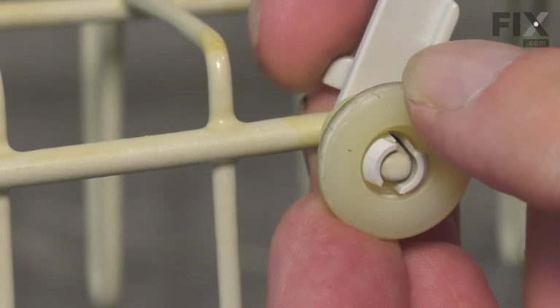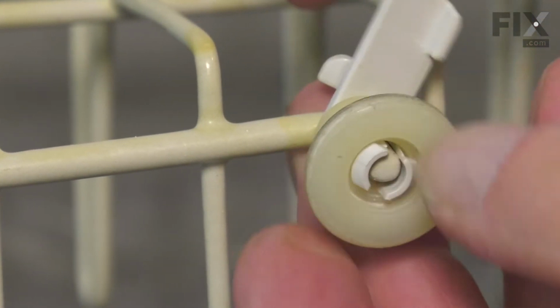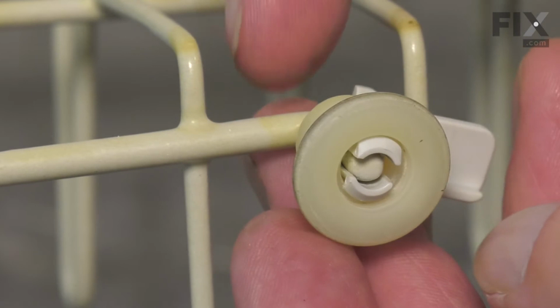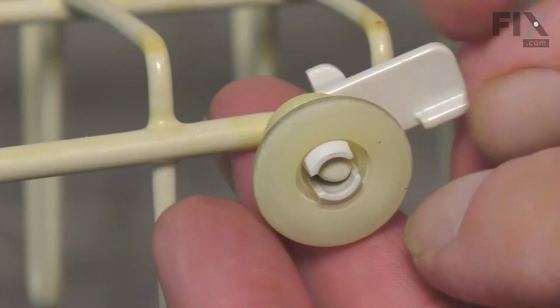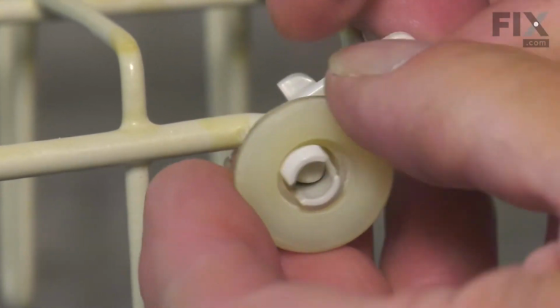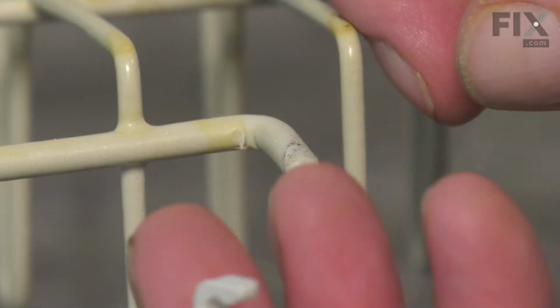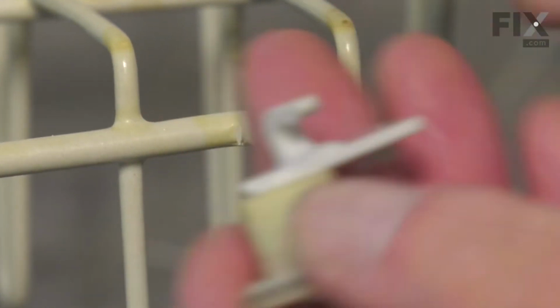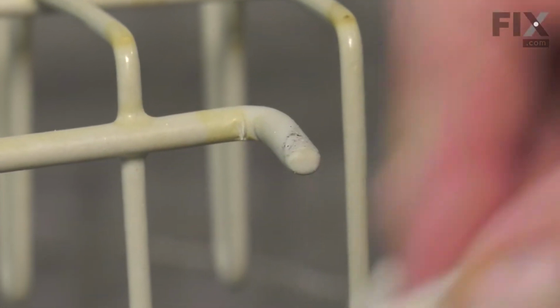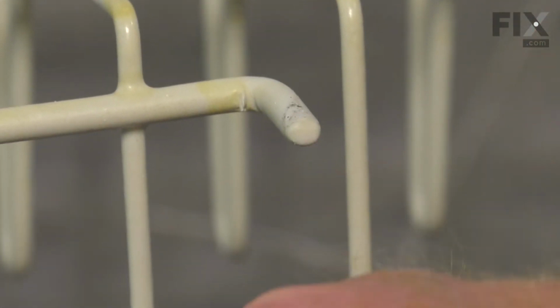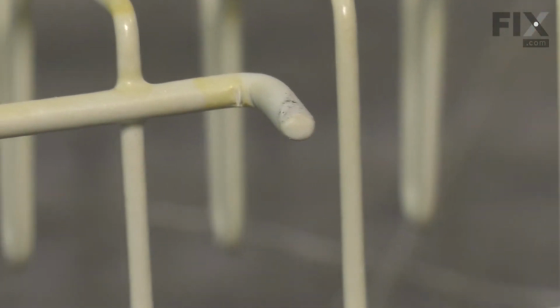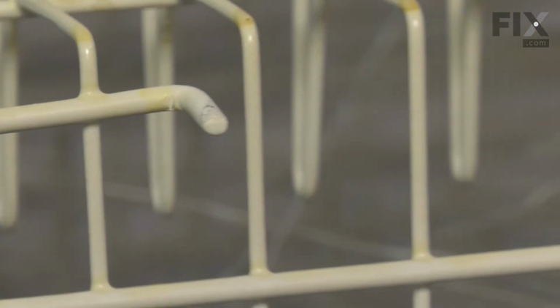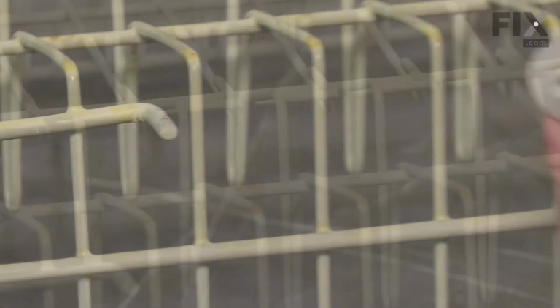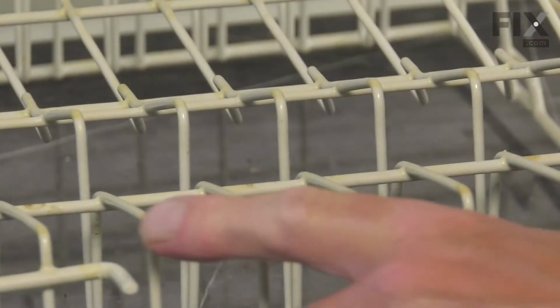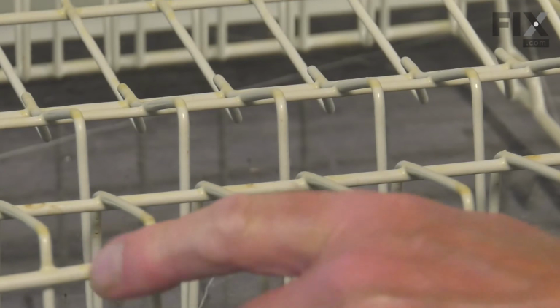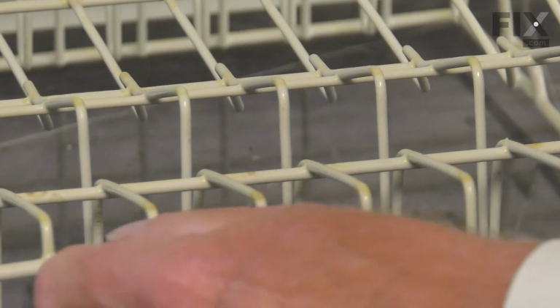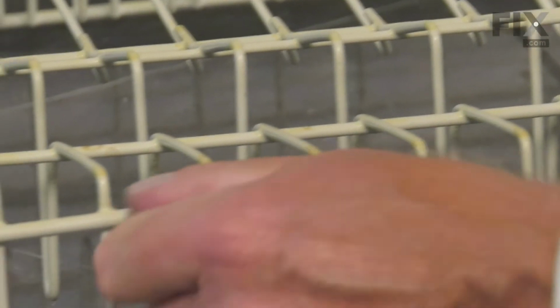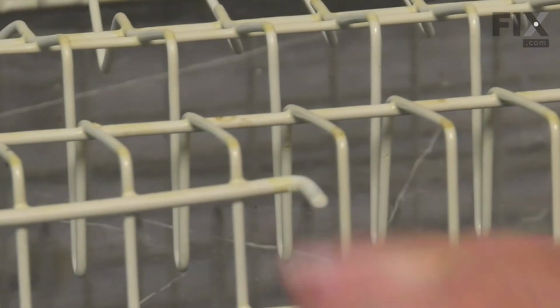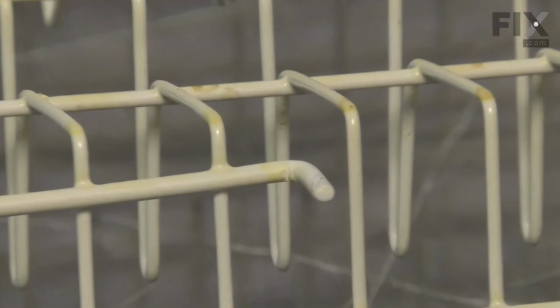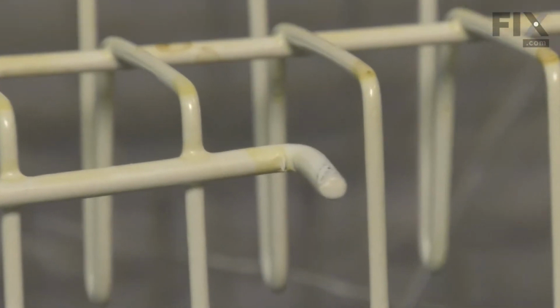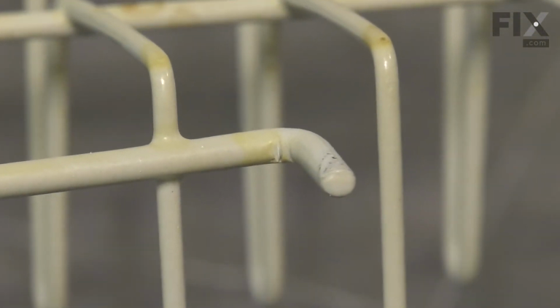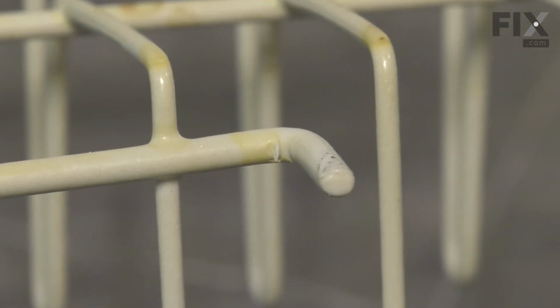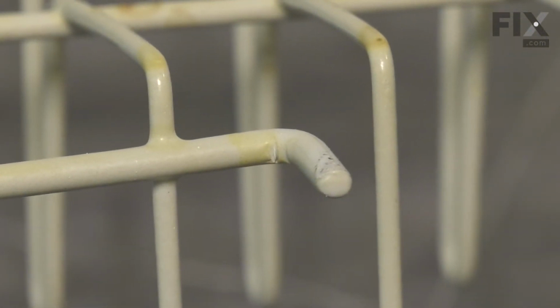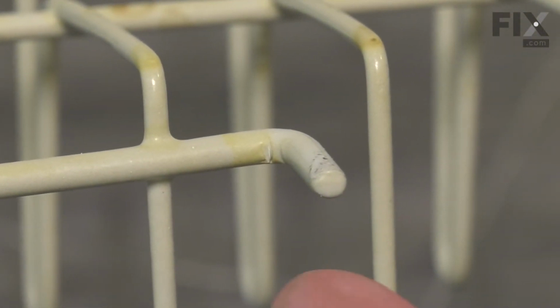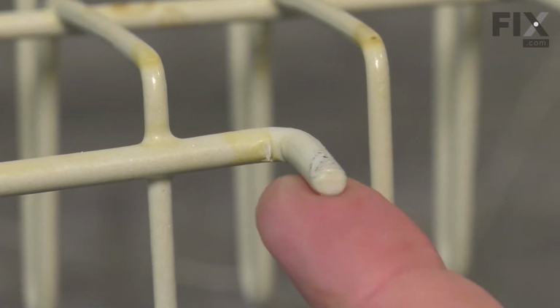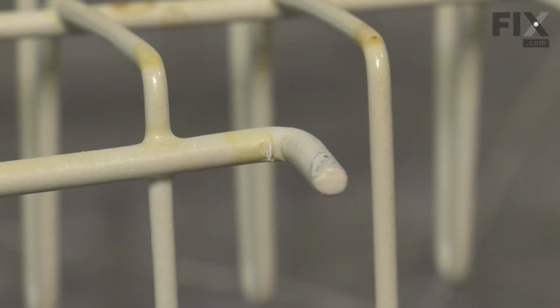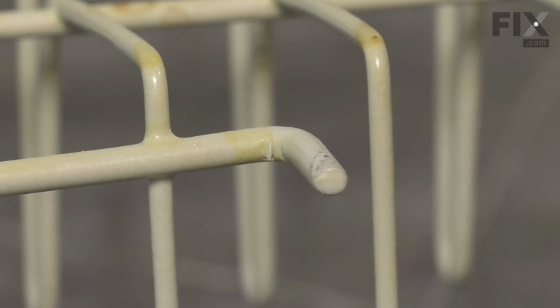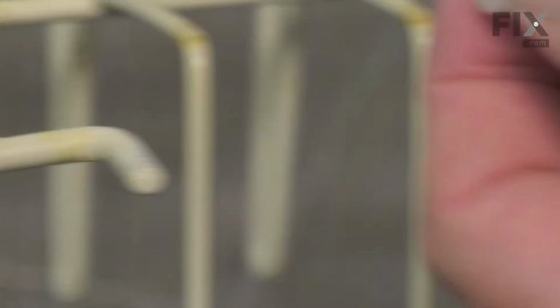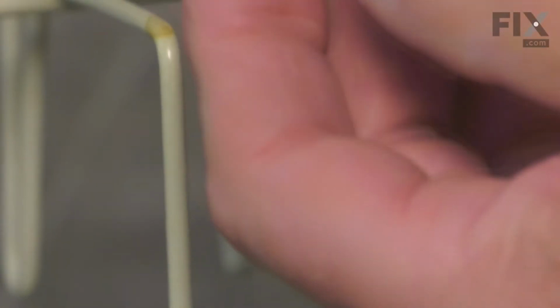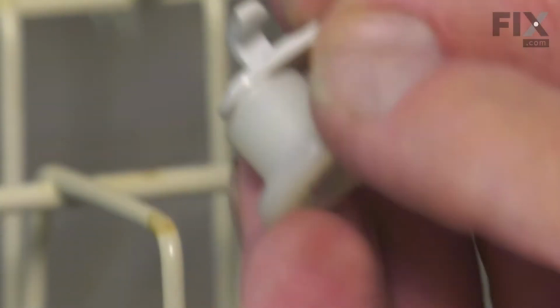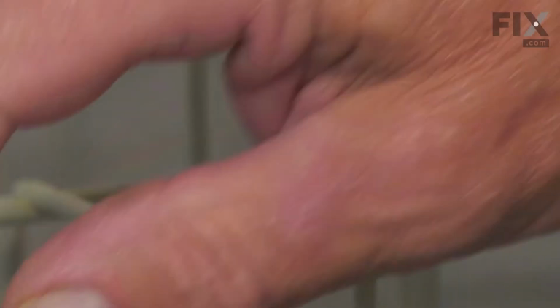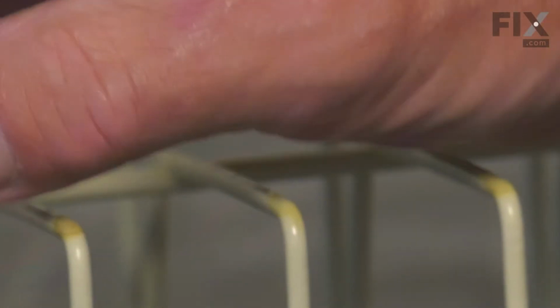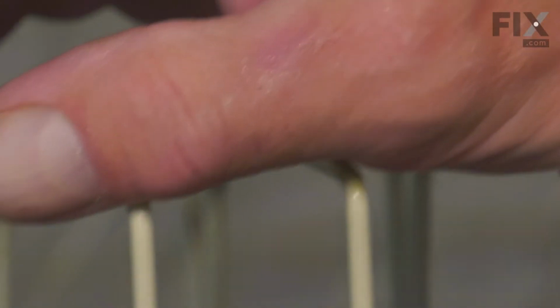Once the hook is disengaged, you simply need to slide it off and discard the old one. Make sure that the axle that the wheel is going to fit onto is clean of any debris.